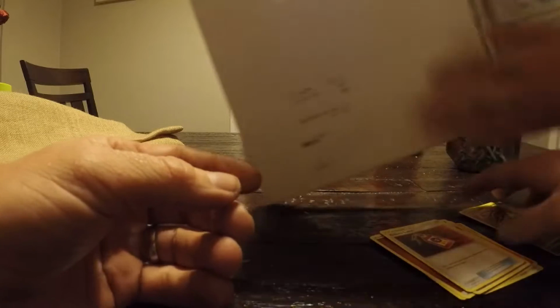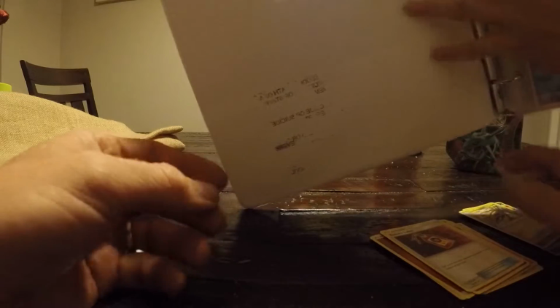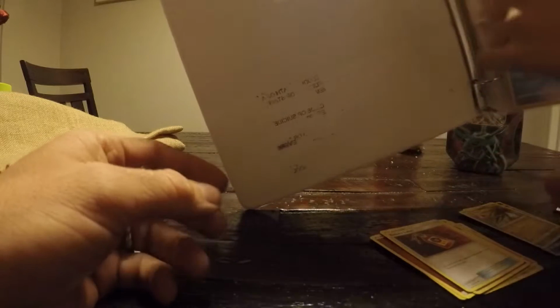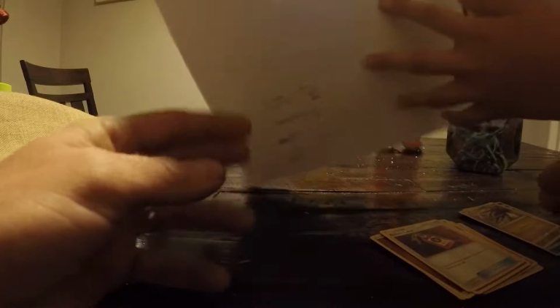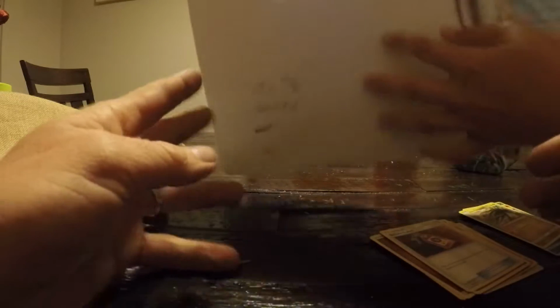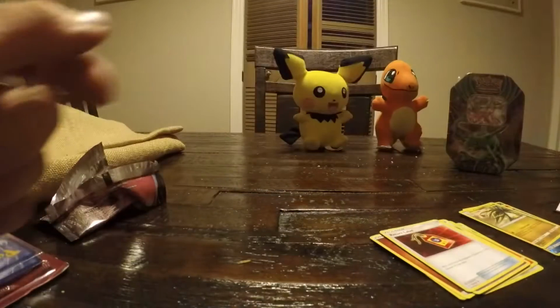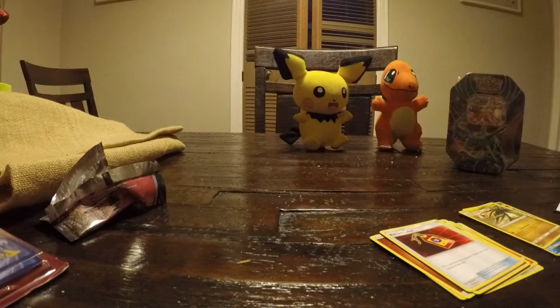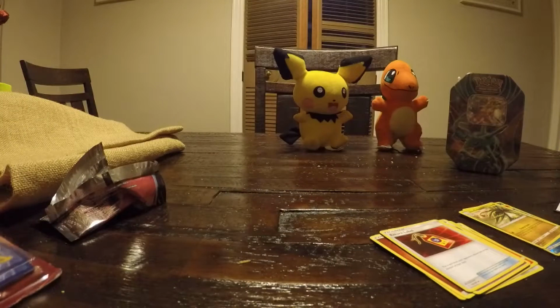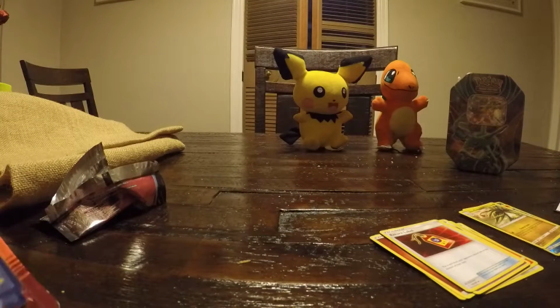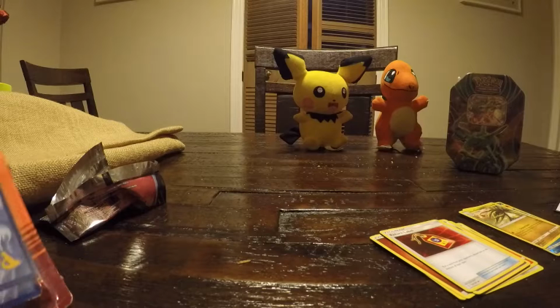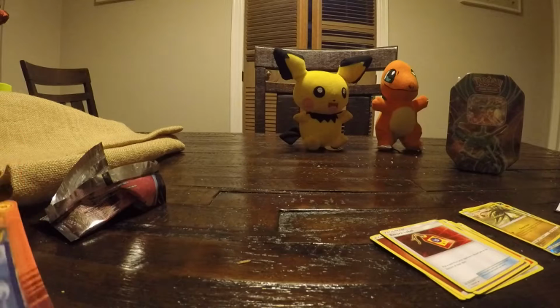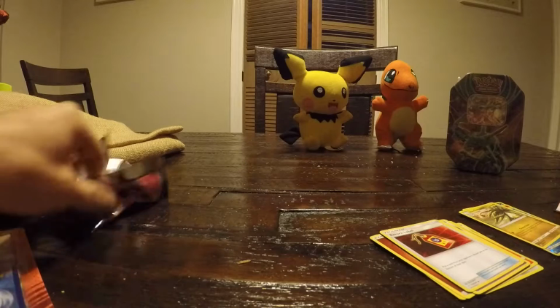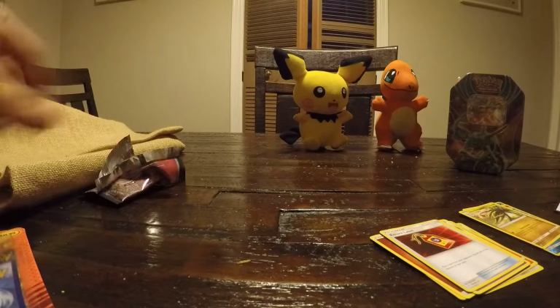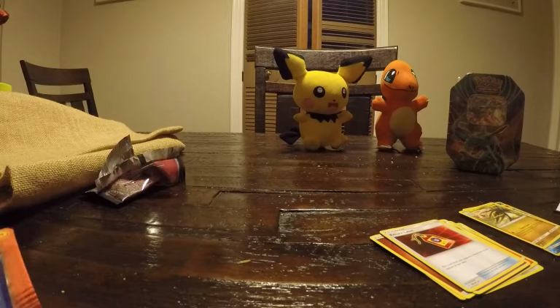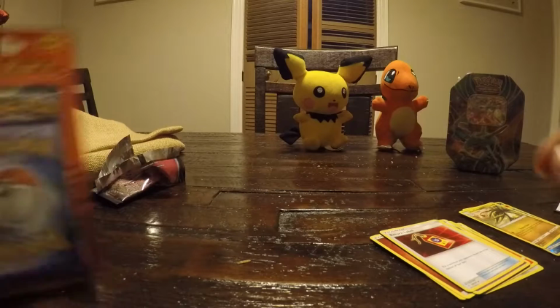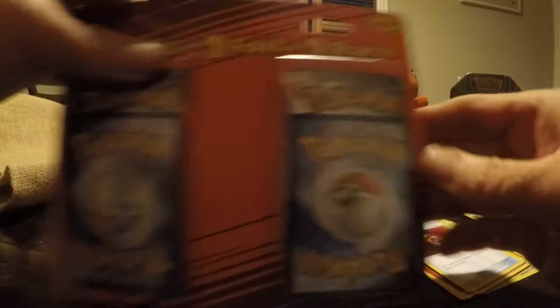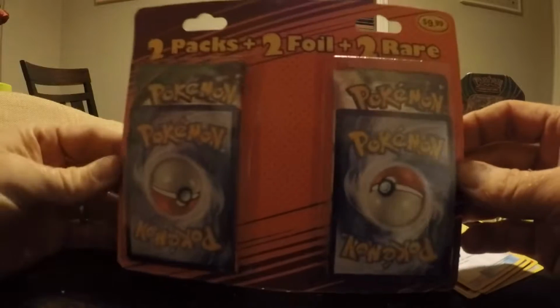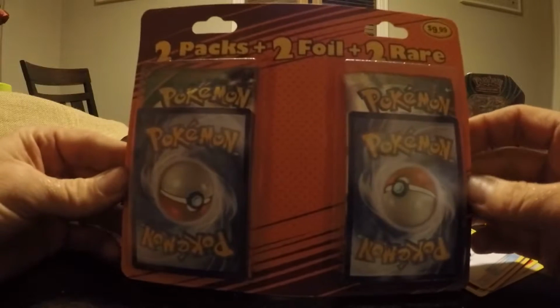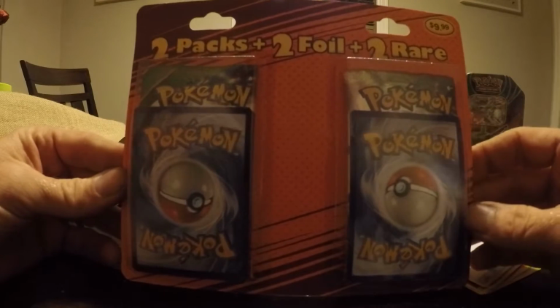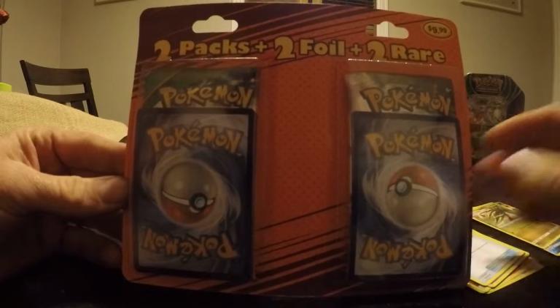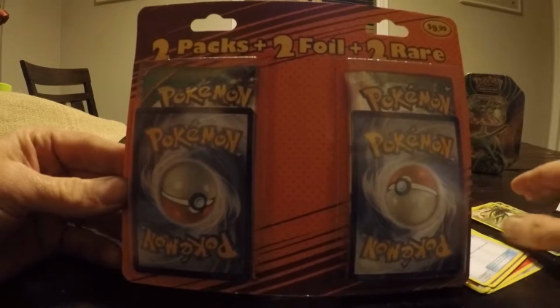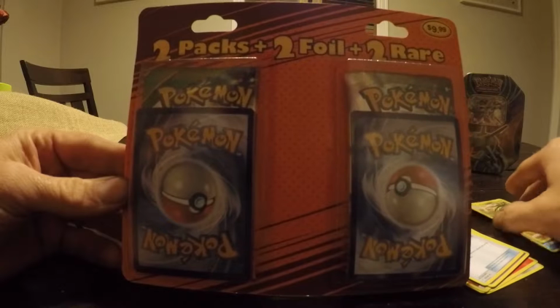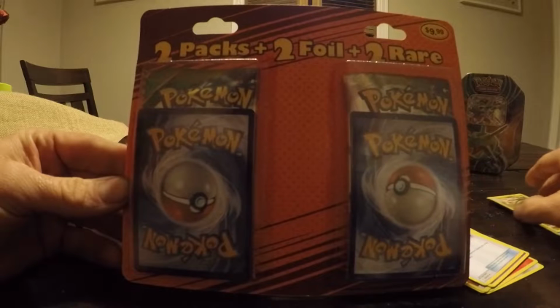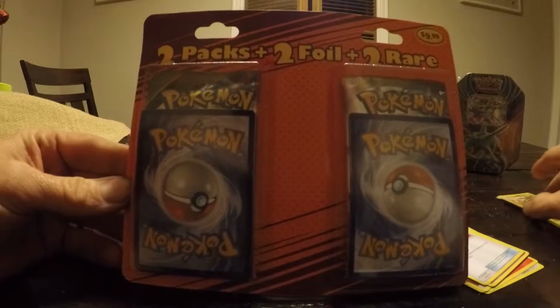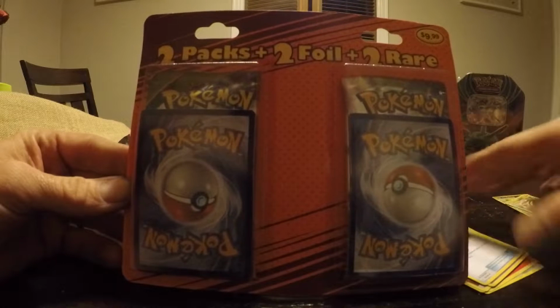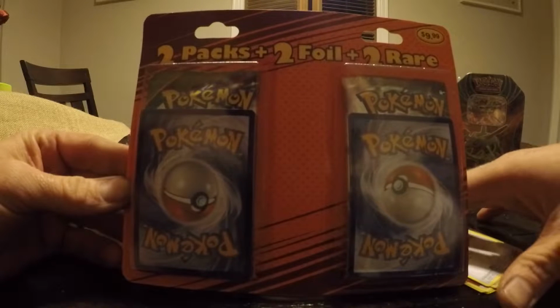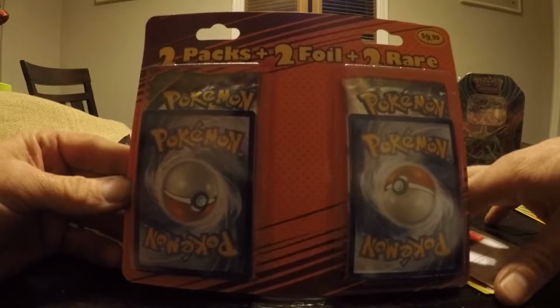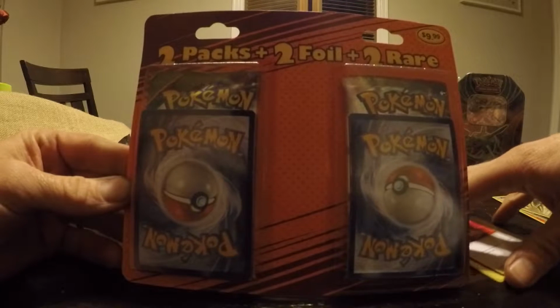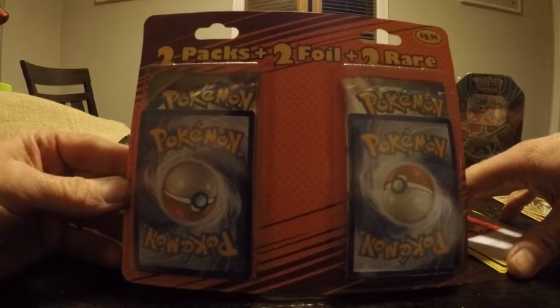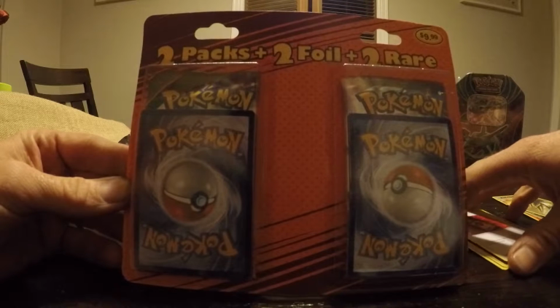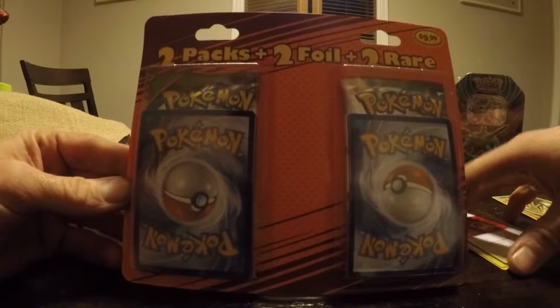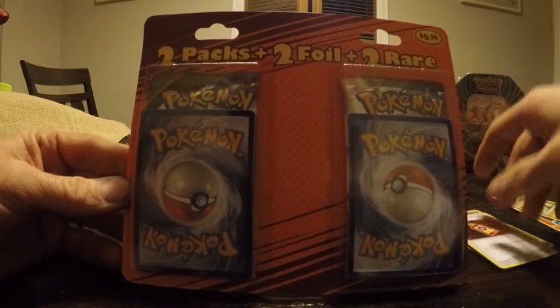That's not a bad opening. Next, we'll go ahead and crack this guy open. This thing I thought was pretty cool — I figured why not get one. I liked it. Two packs plus two foils and two rares.